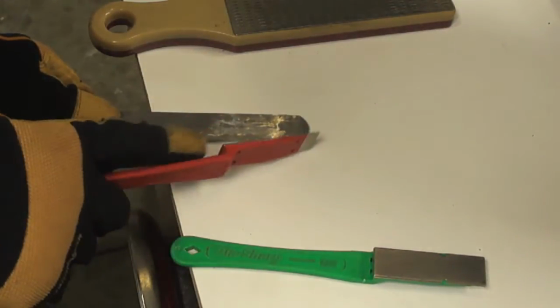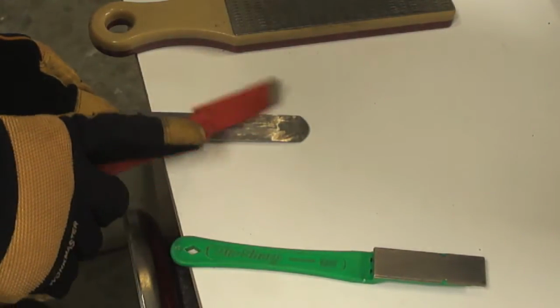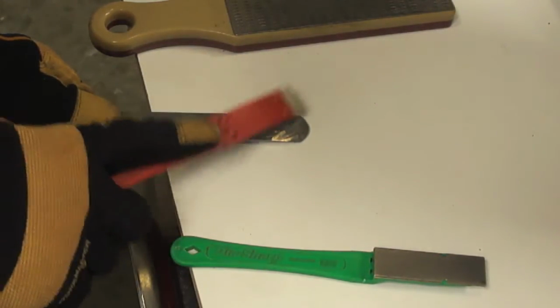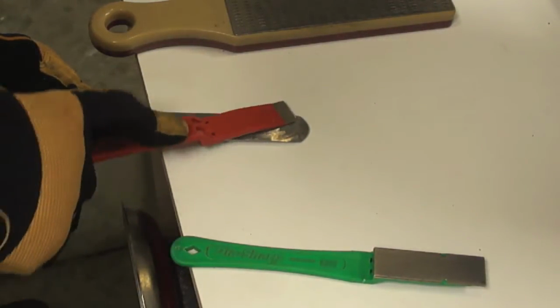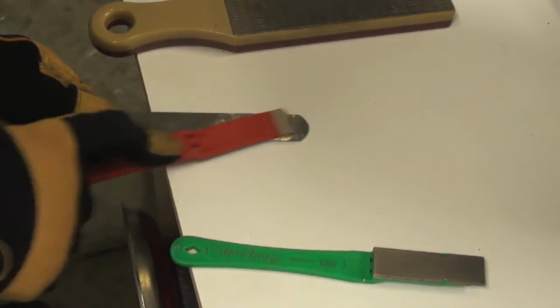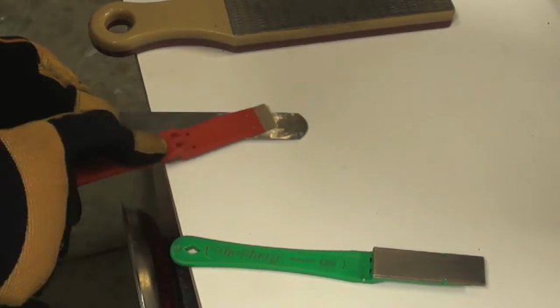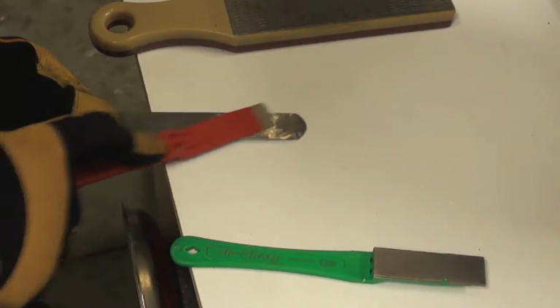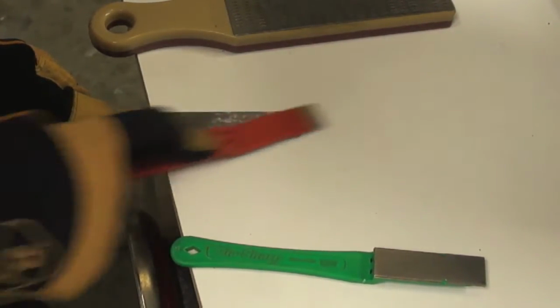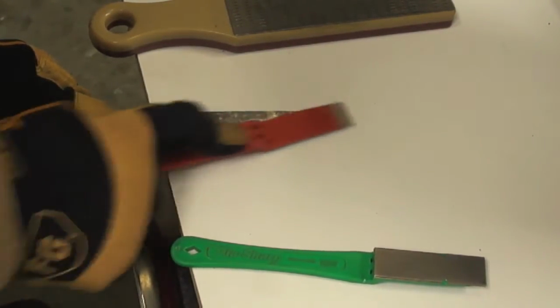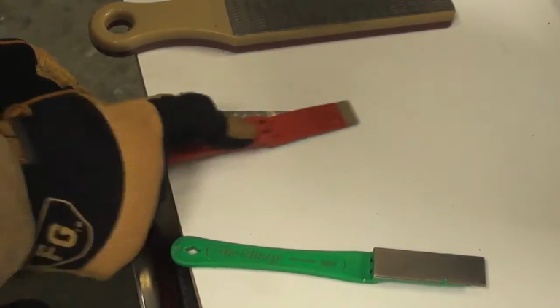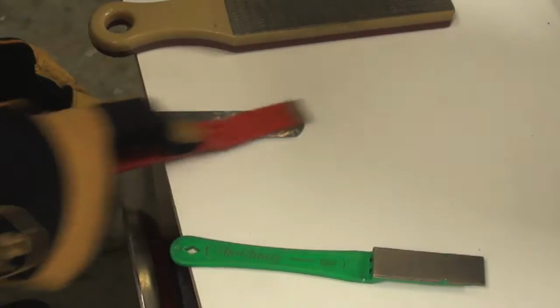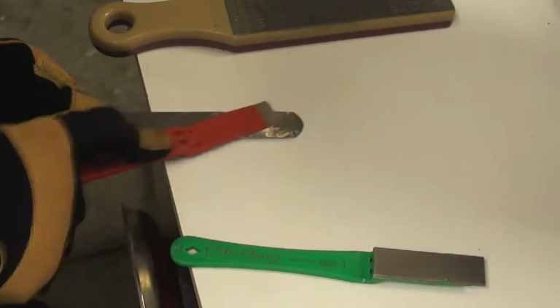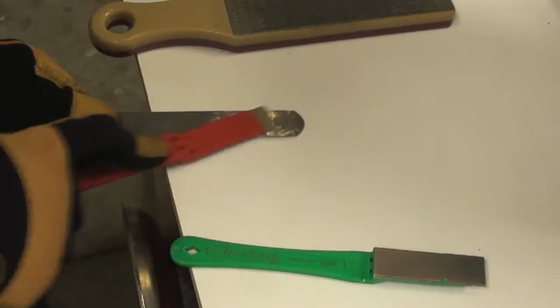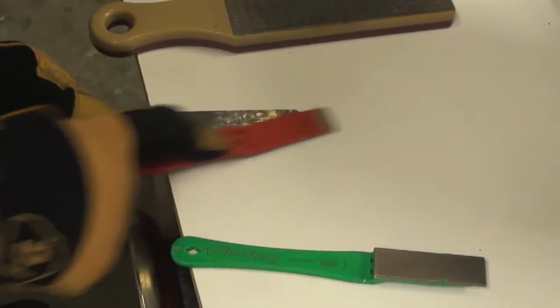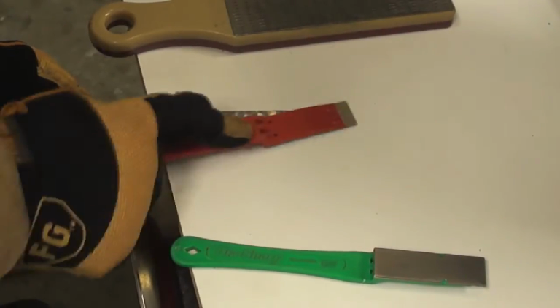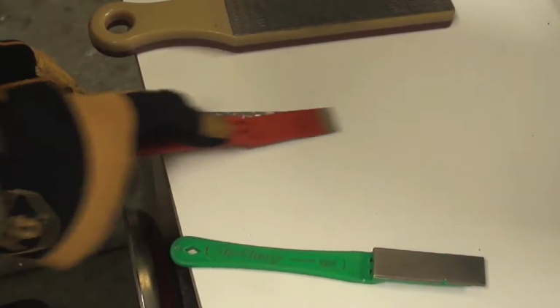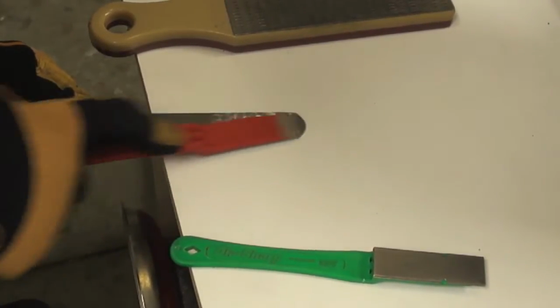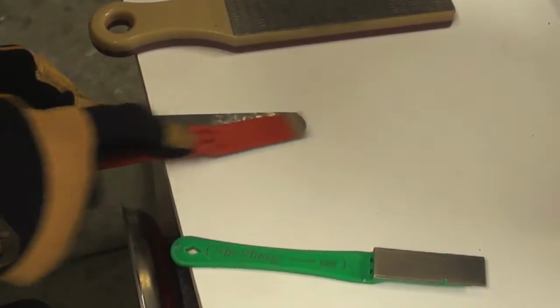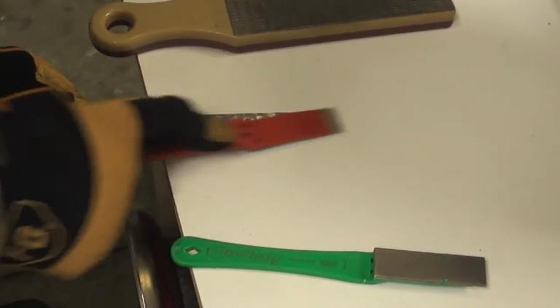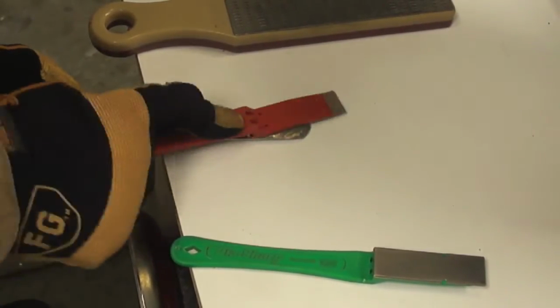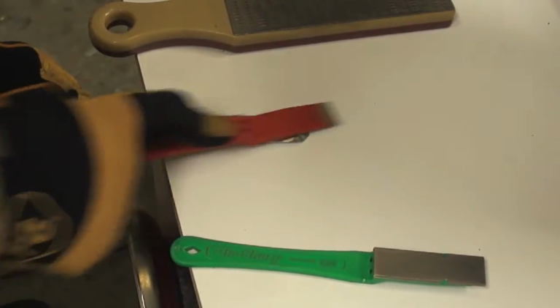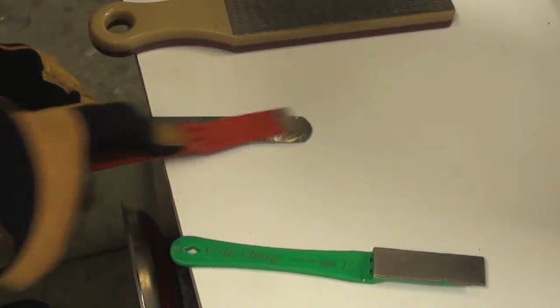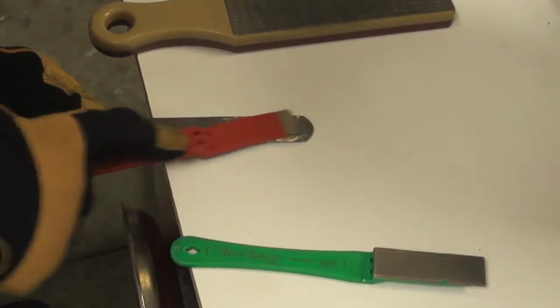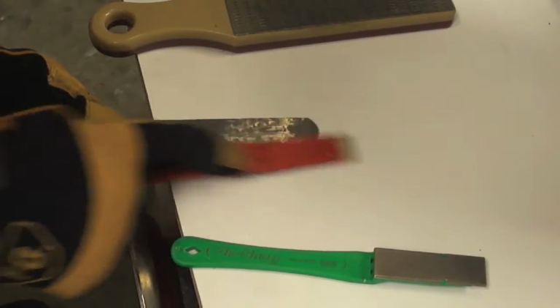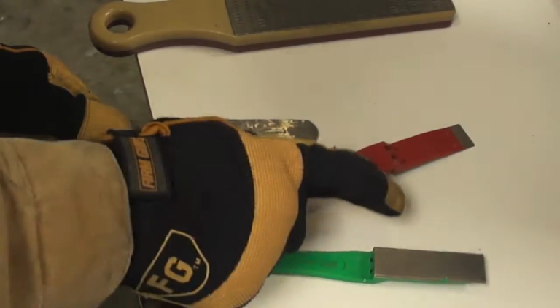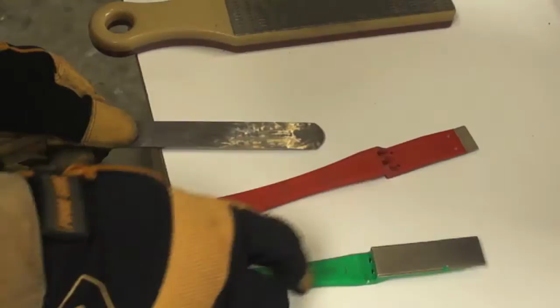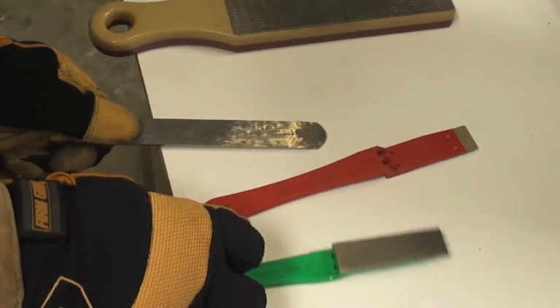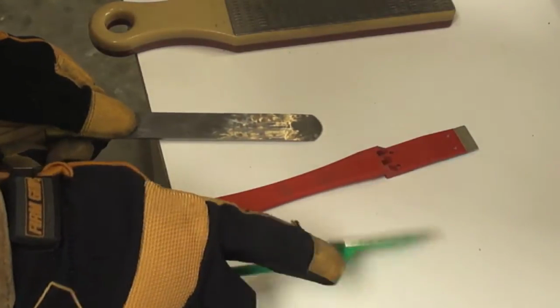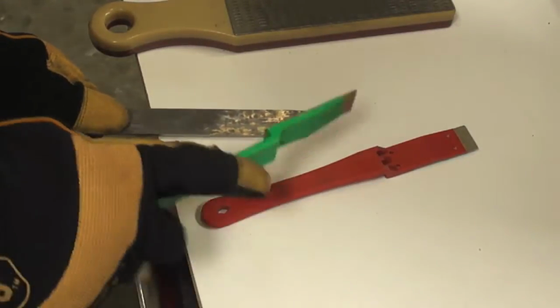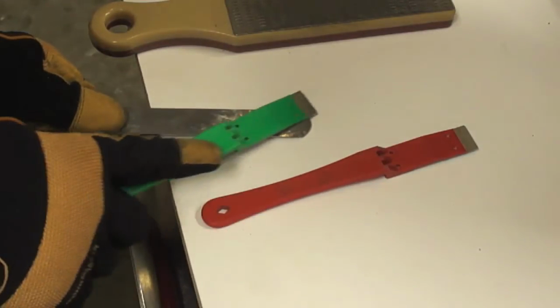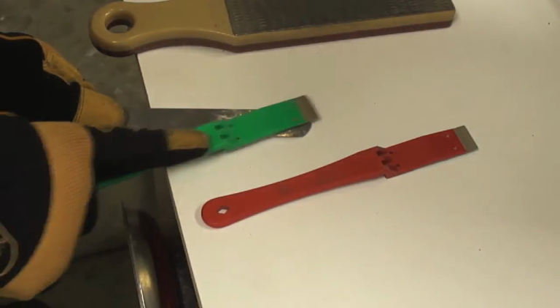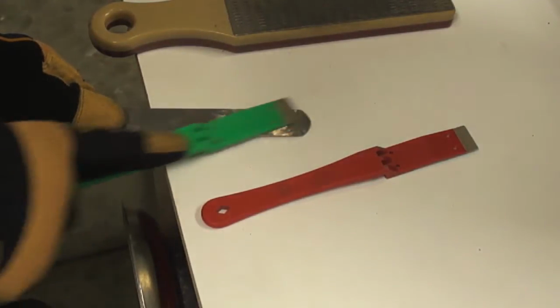The spindle master will need to be placed on a flat surface. Then just go through the coarse, medium, and fine grits and we are ready to start cutting.